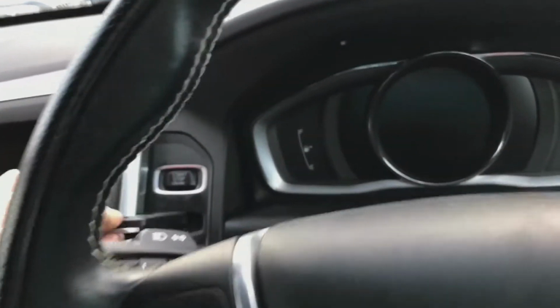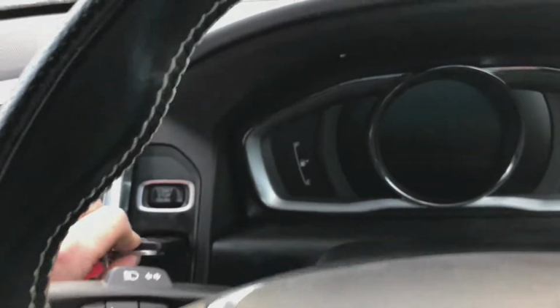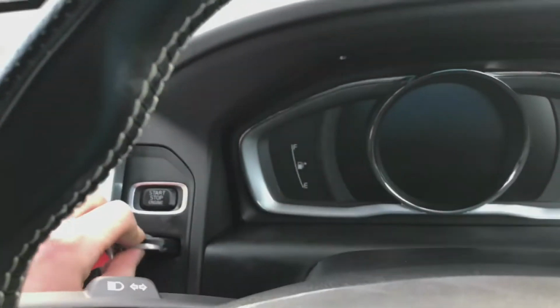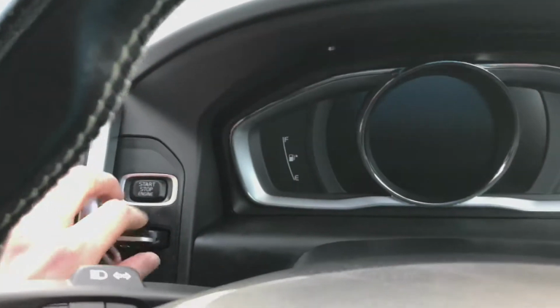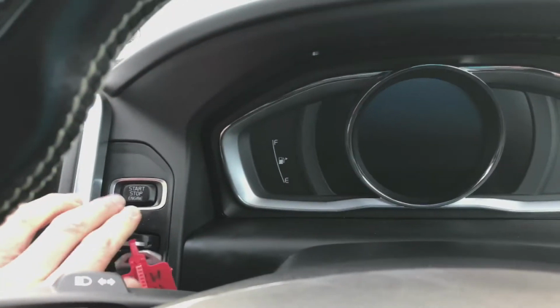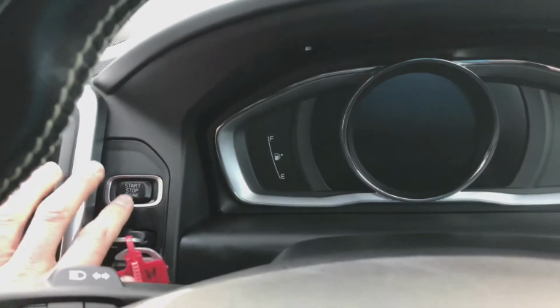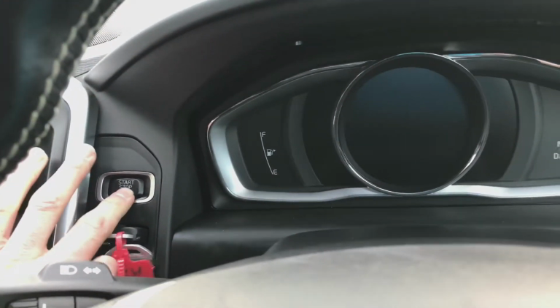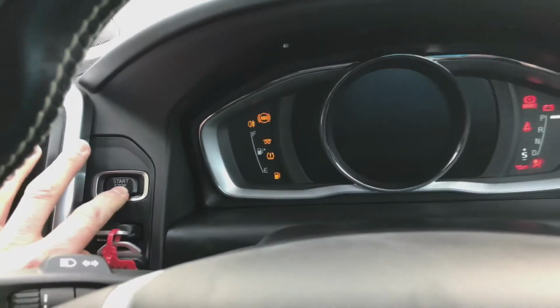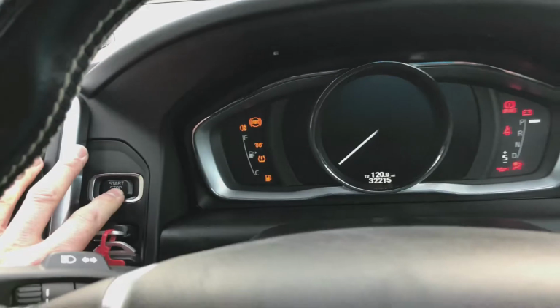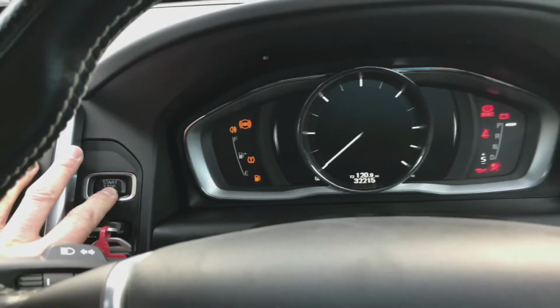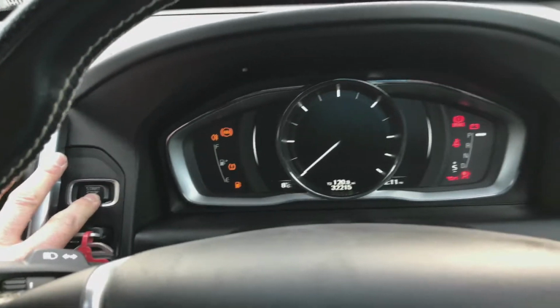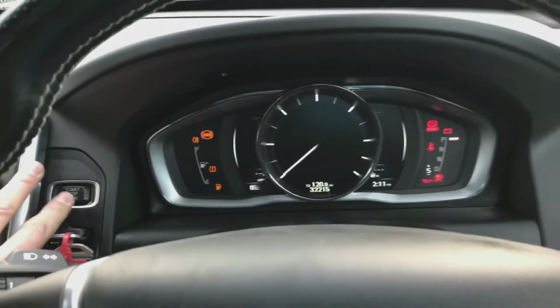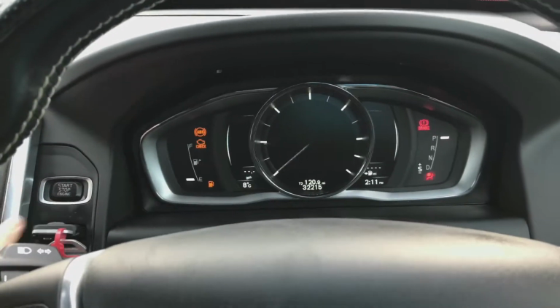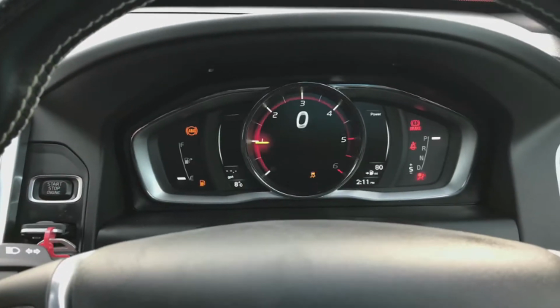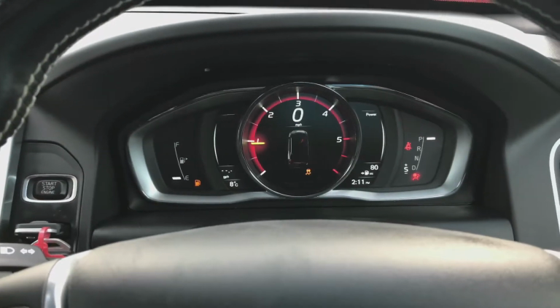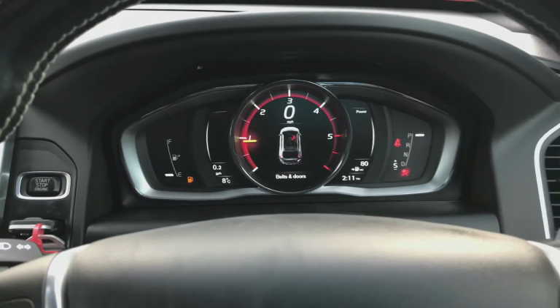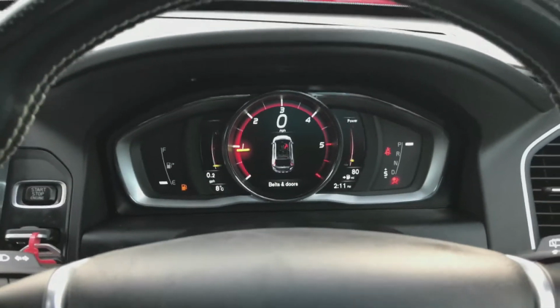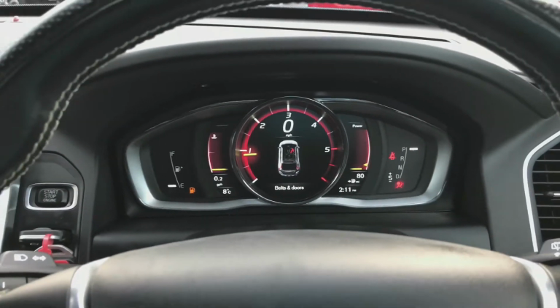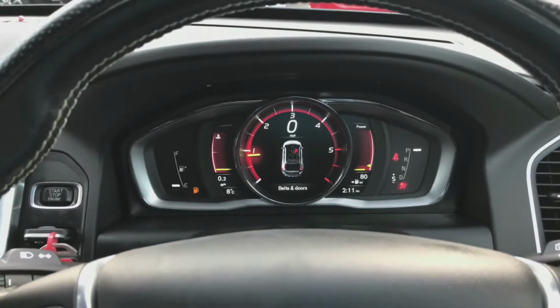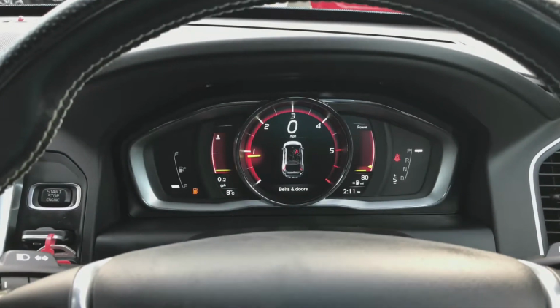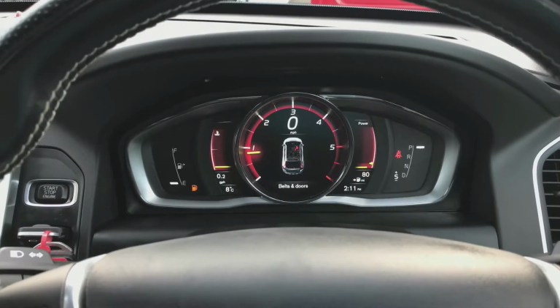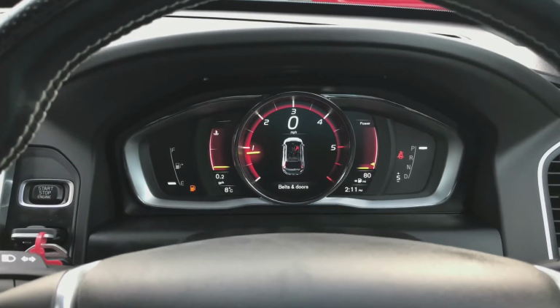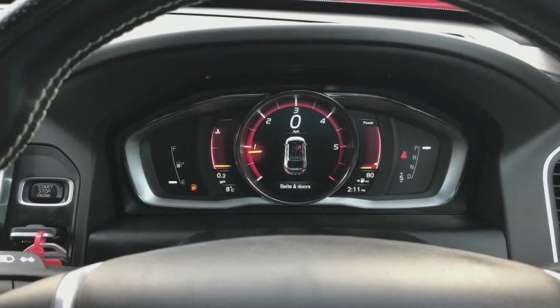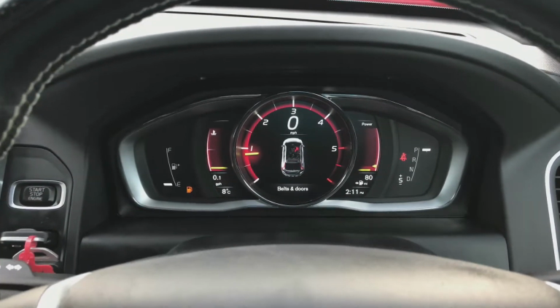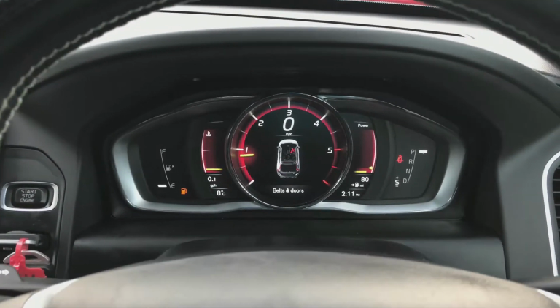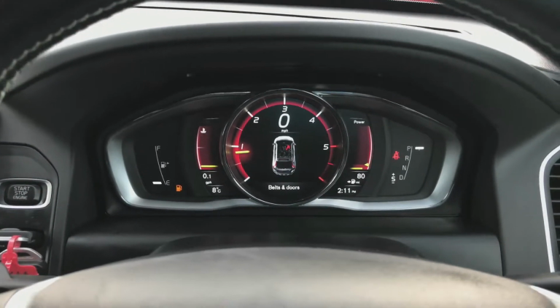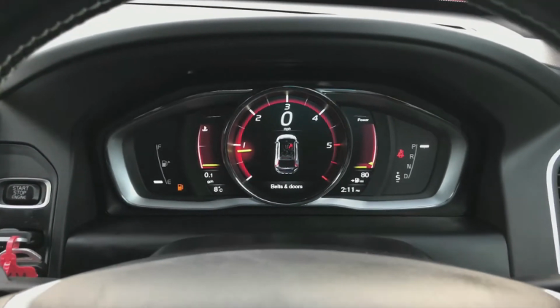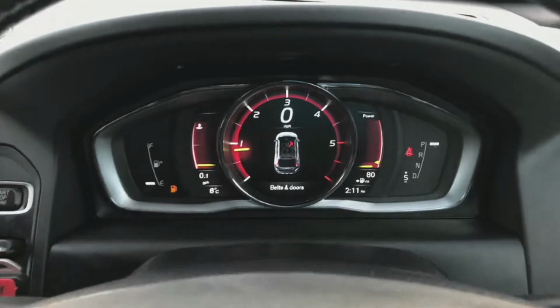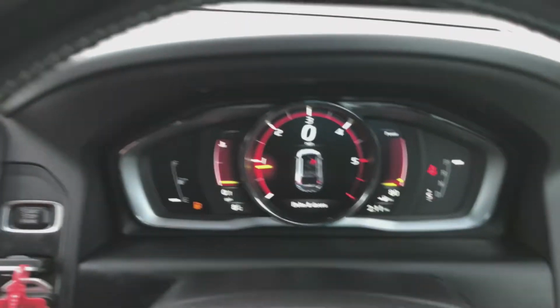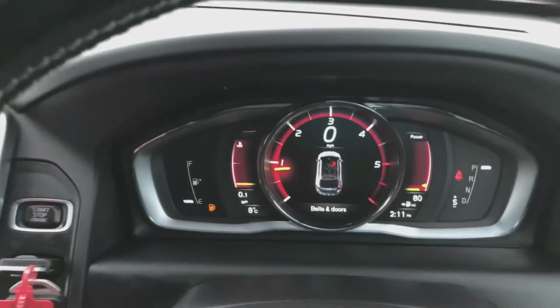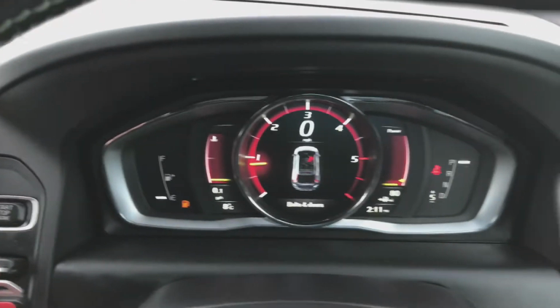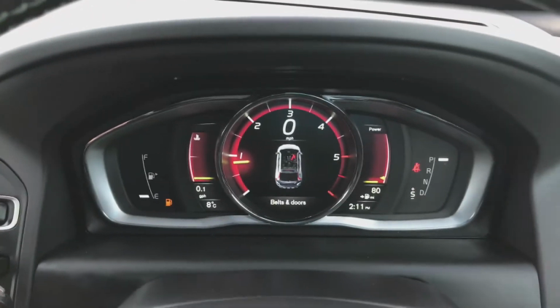It's as simple as popping the key in and hitting the stop-start engine button to start up the engine. As you can see, you've got the digital TFT dashboard.